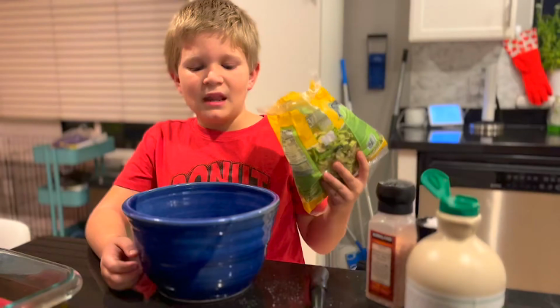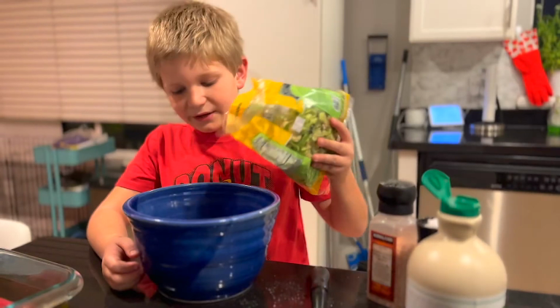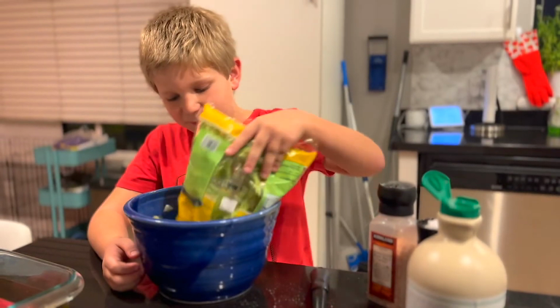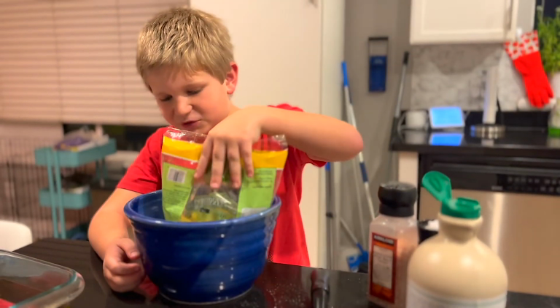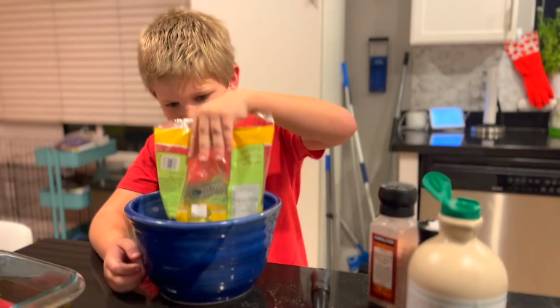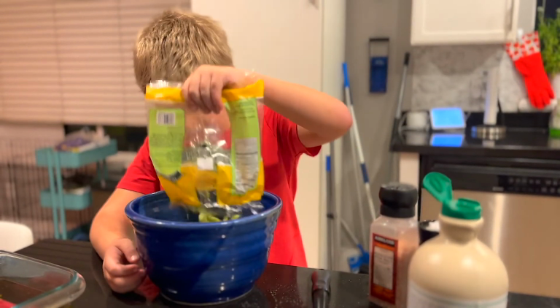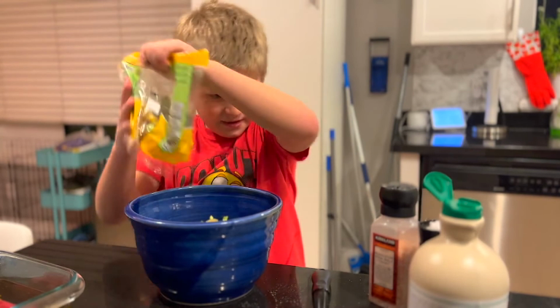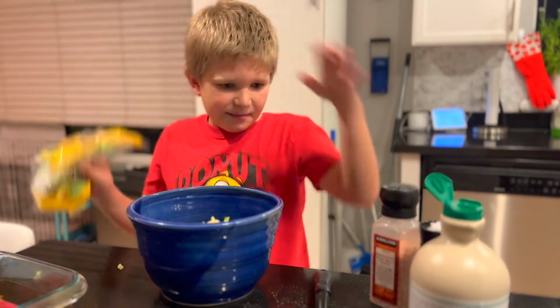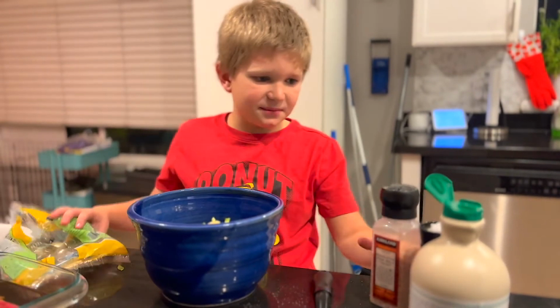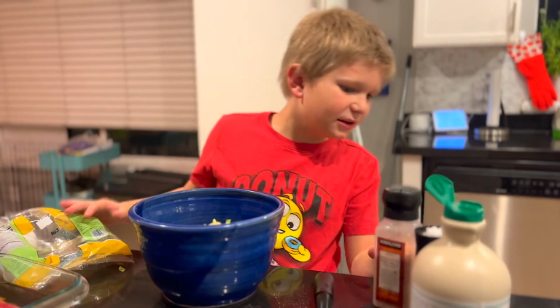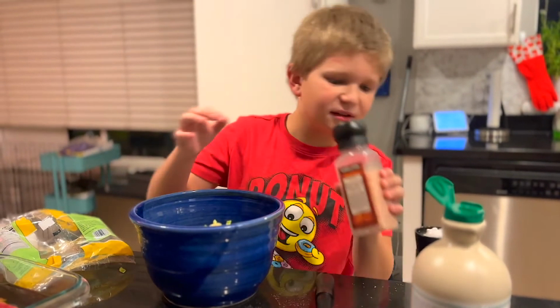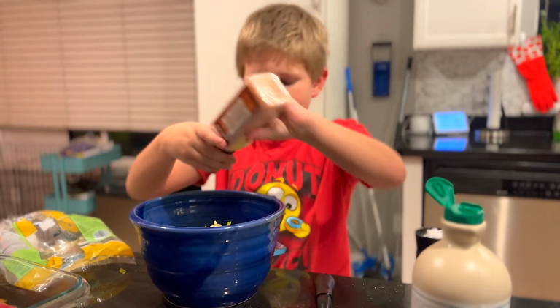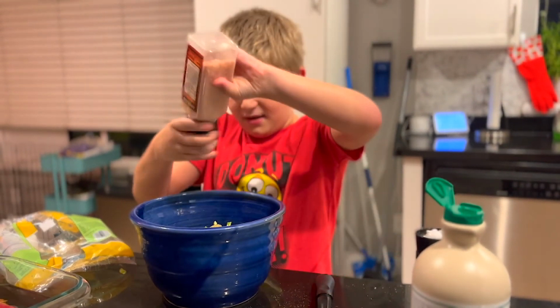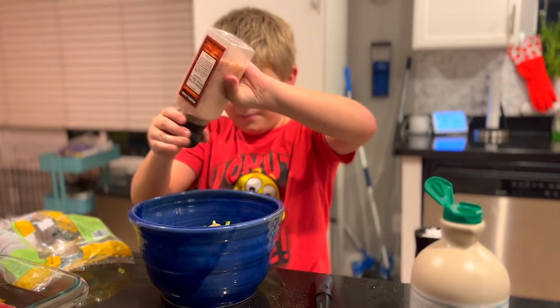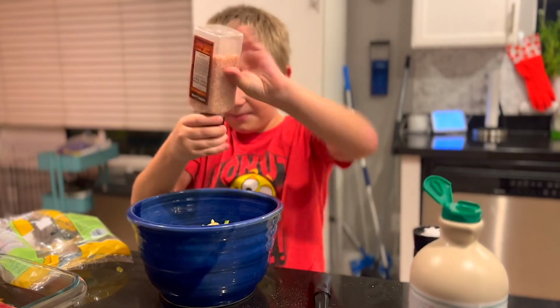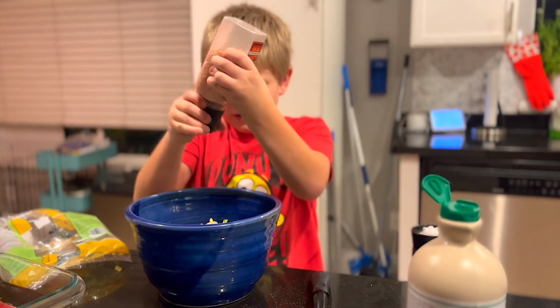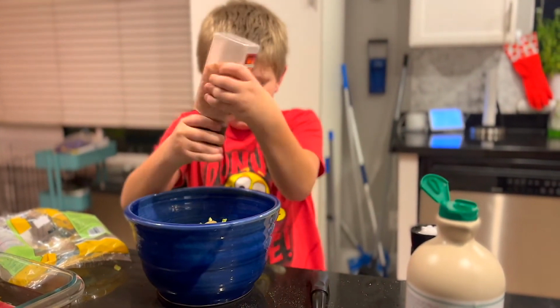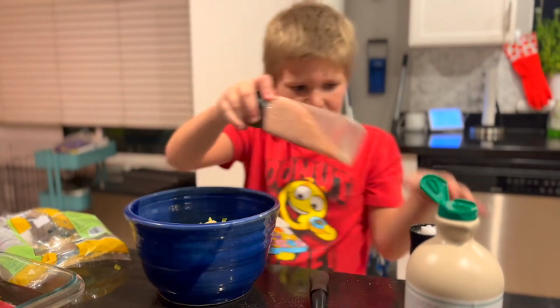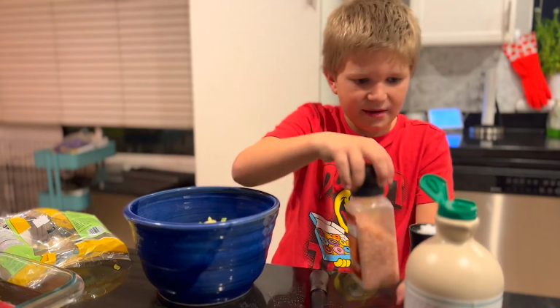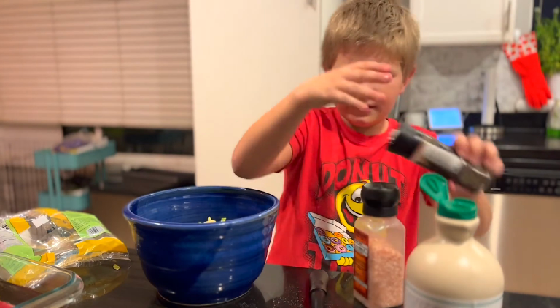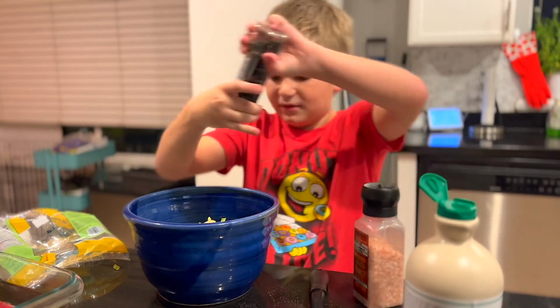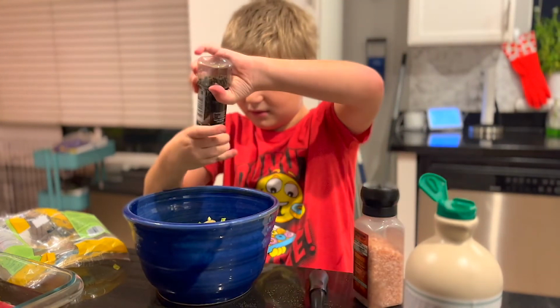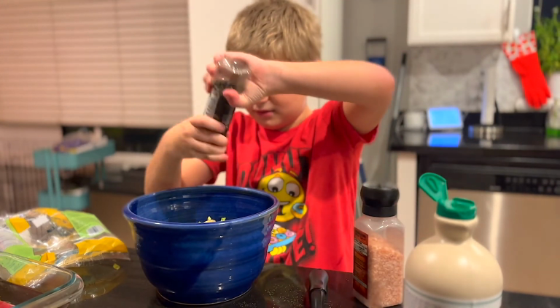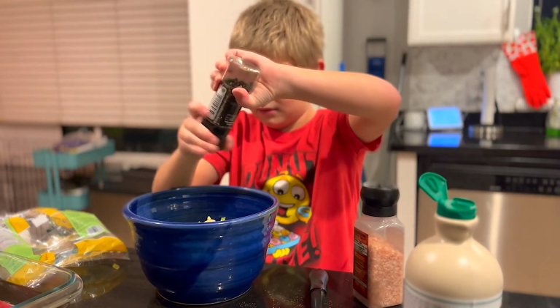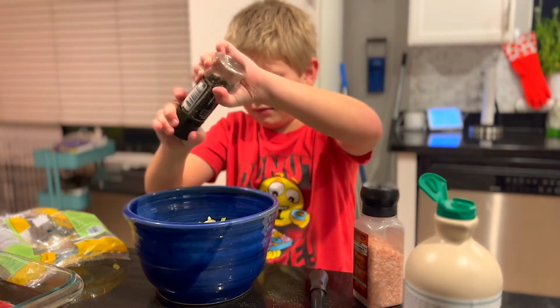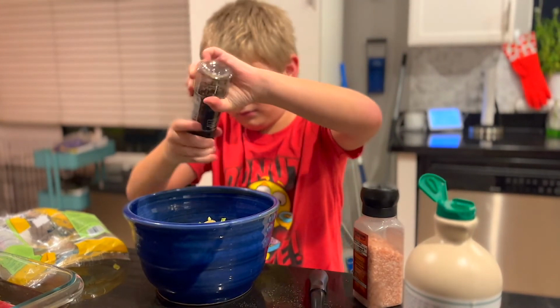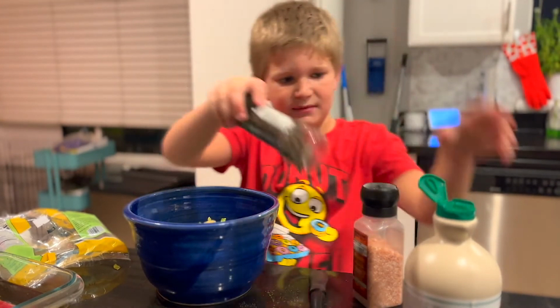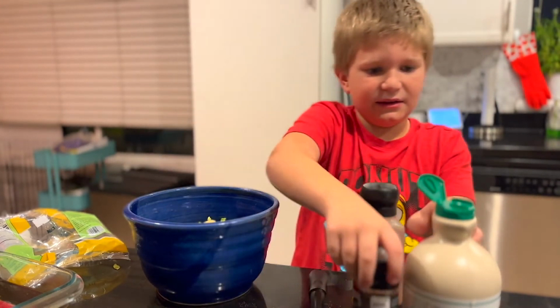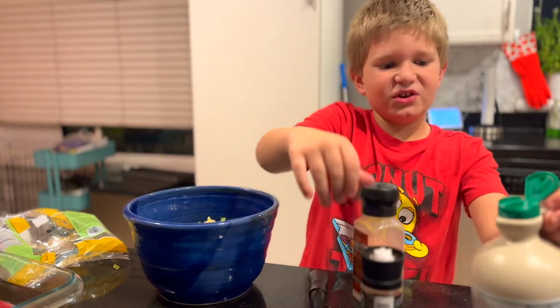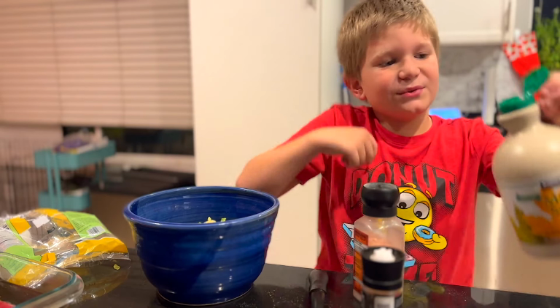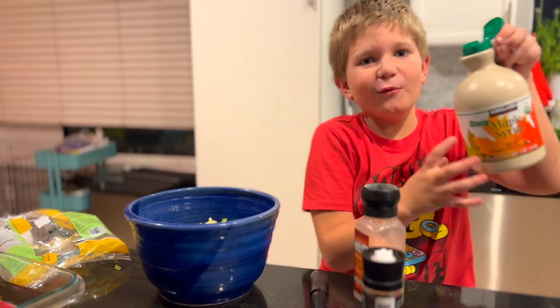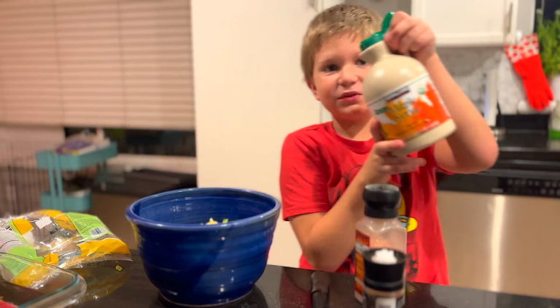Now we're gonna get our Brussels sprouts ready. Put some salt and pepper in, and add a drizzle of maple syrup.